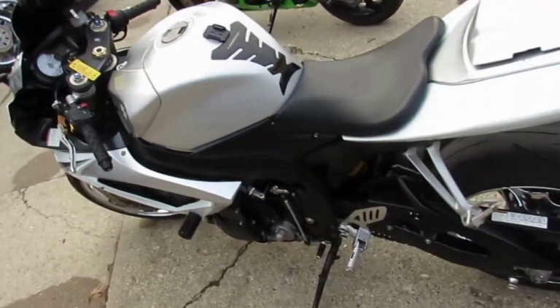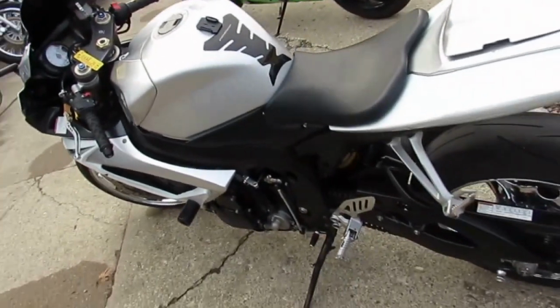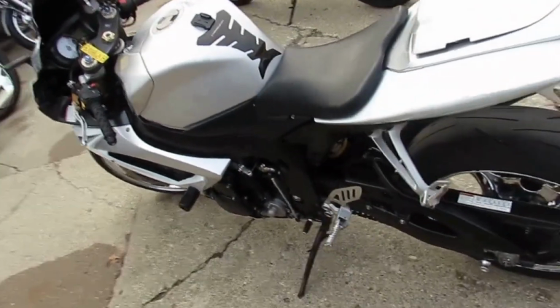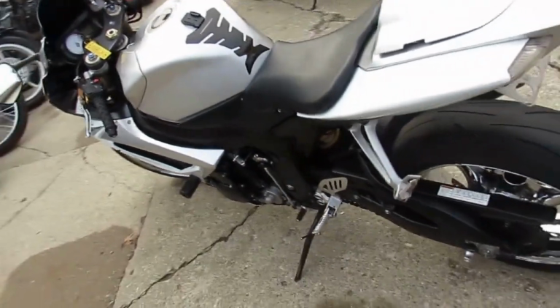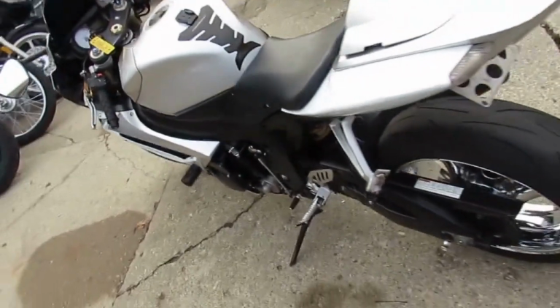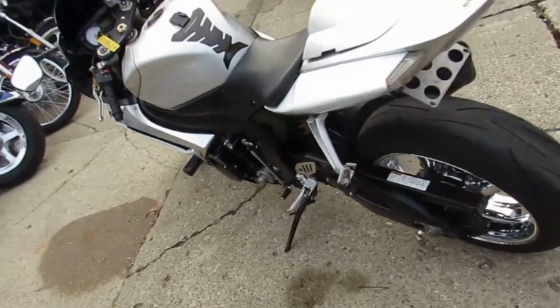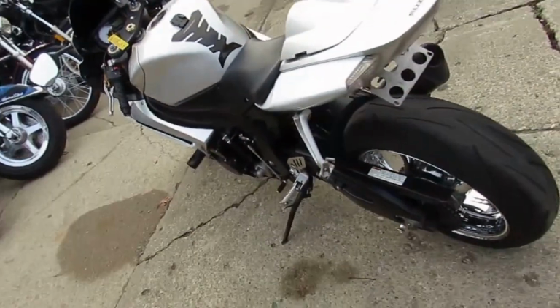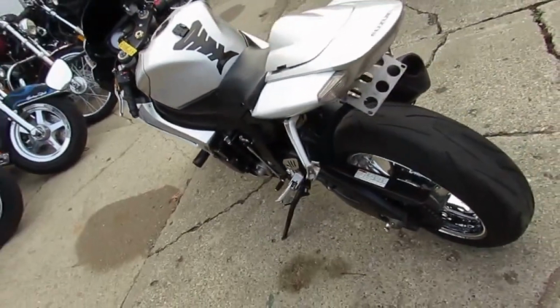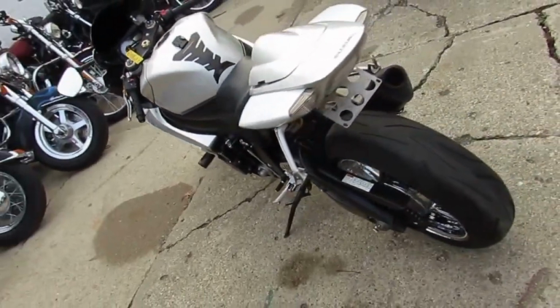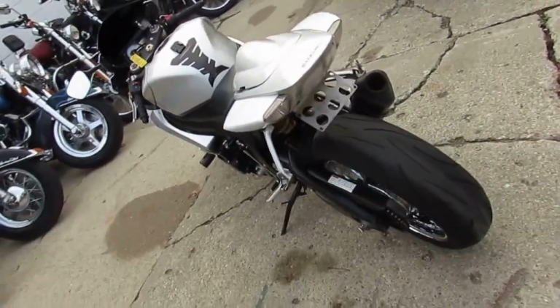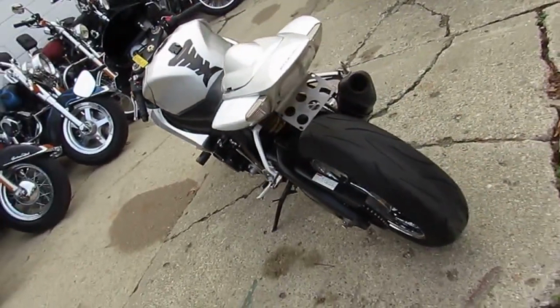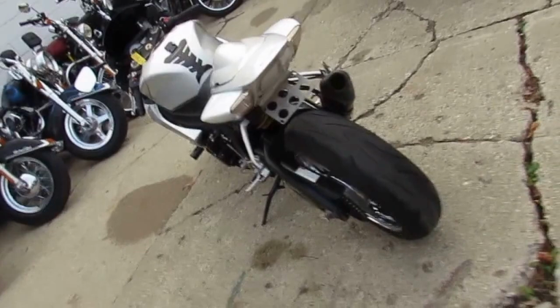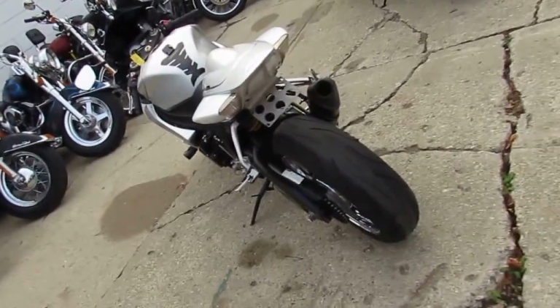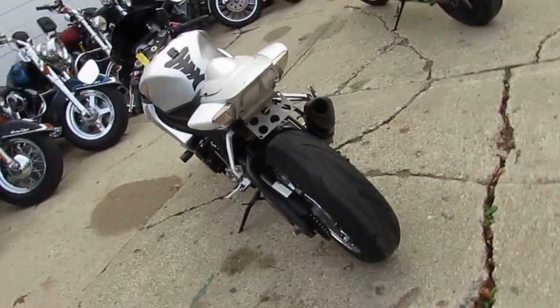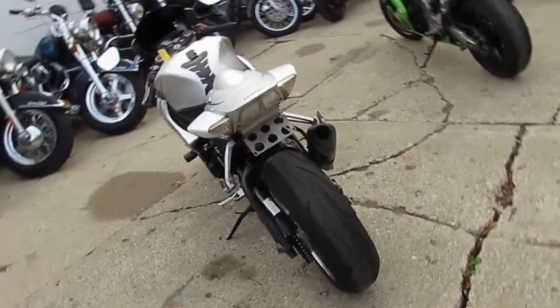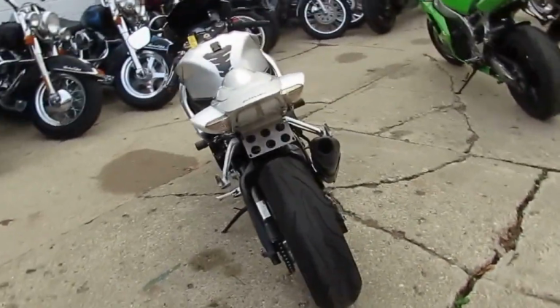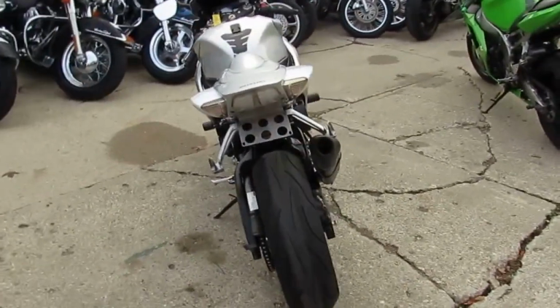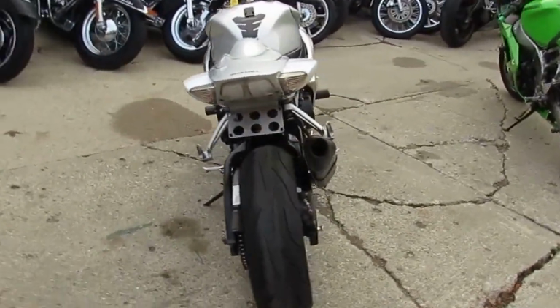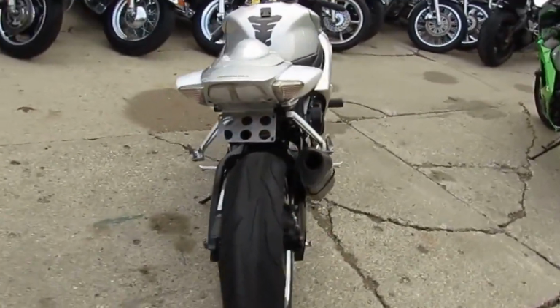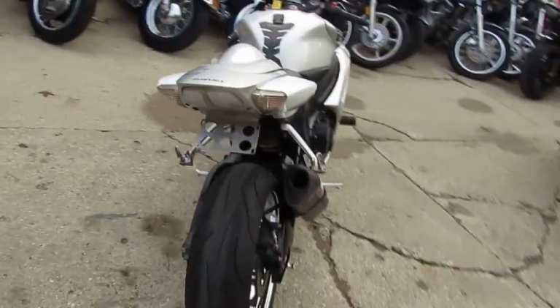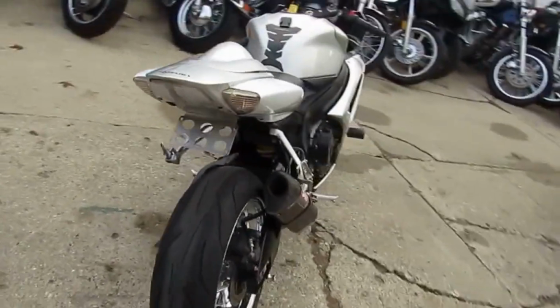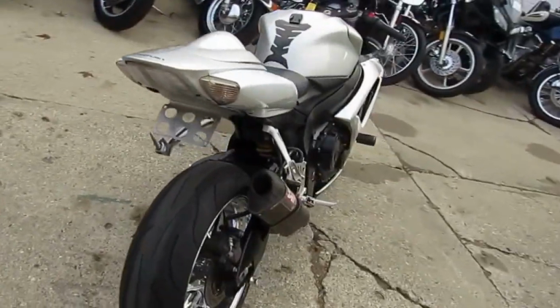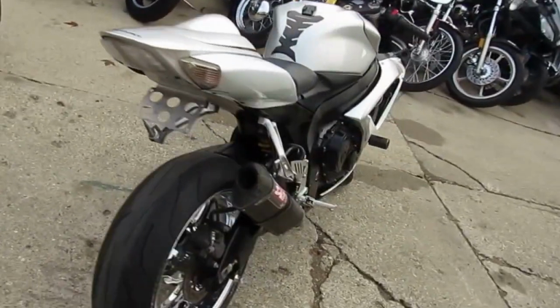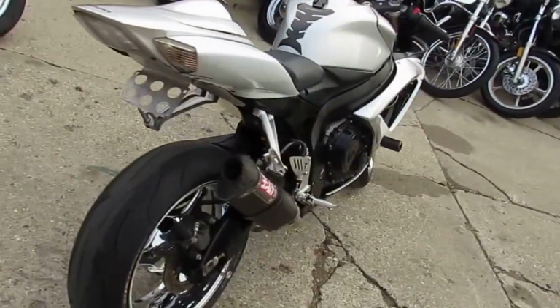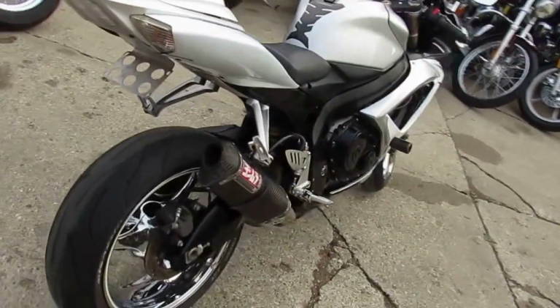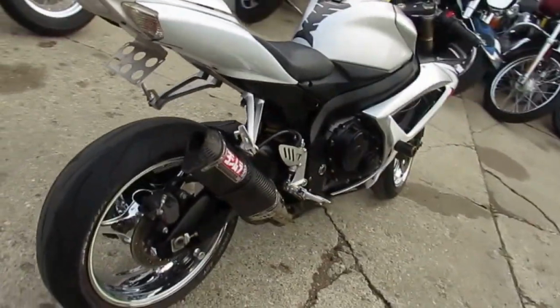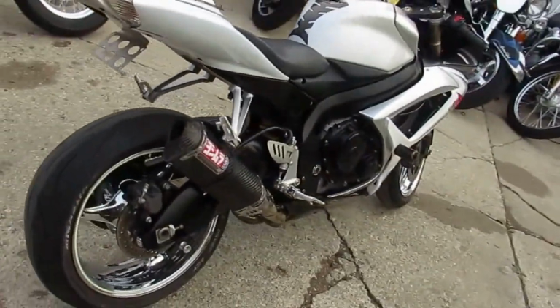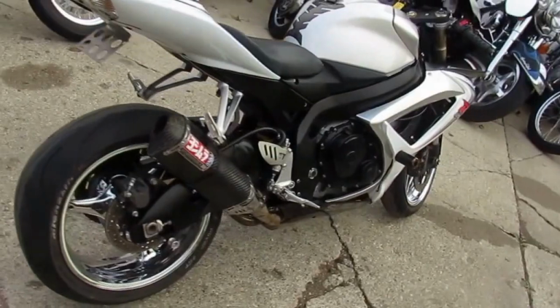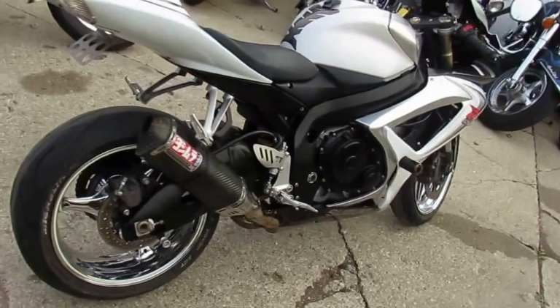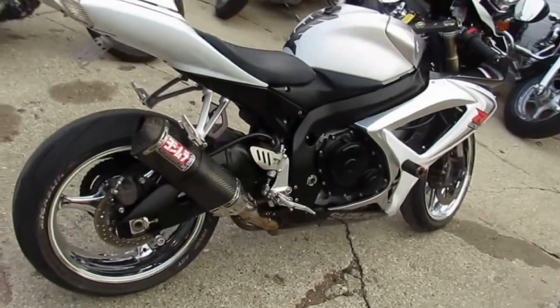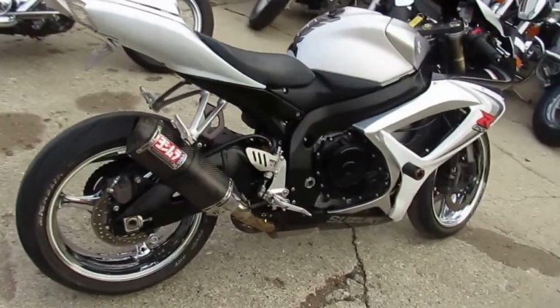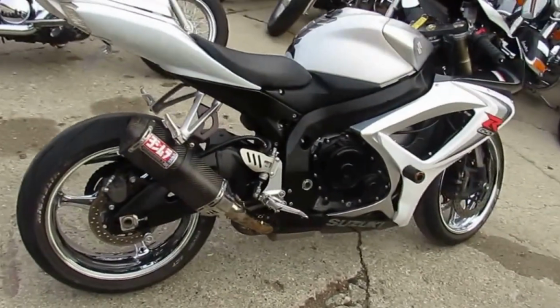Approvalpowersports.com doing some videos. This one's a 2006 Suzuki GSX-R 600 for sale. This thing's sitting on chrome wheels, it's got the liquid silver and pearl white paint. It's a good looking bike.